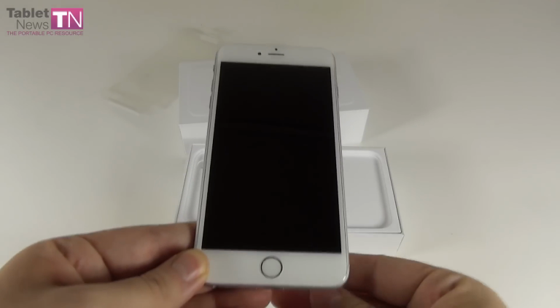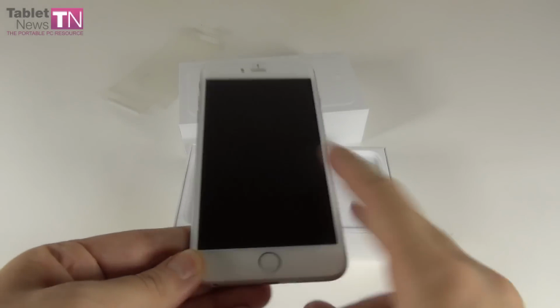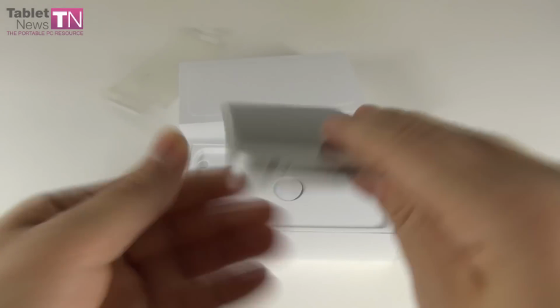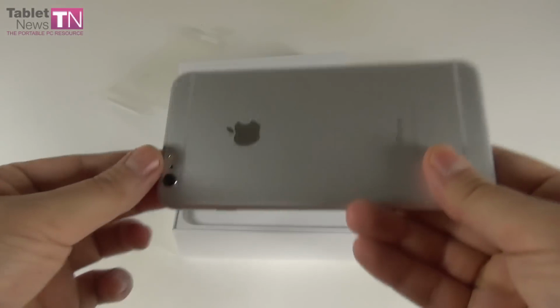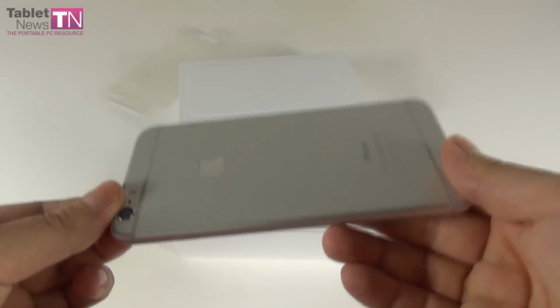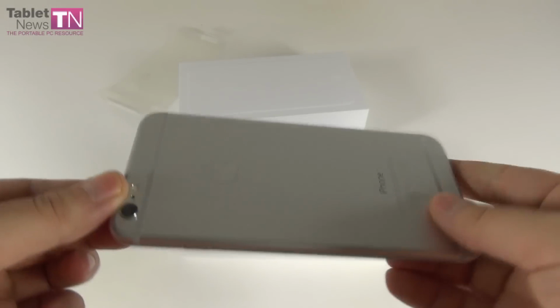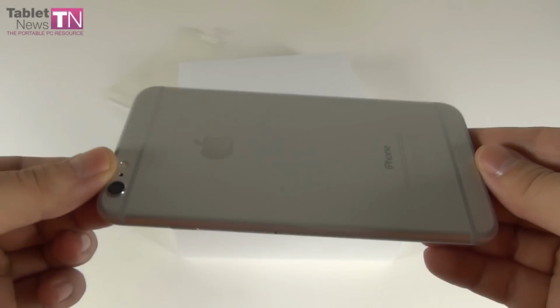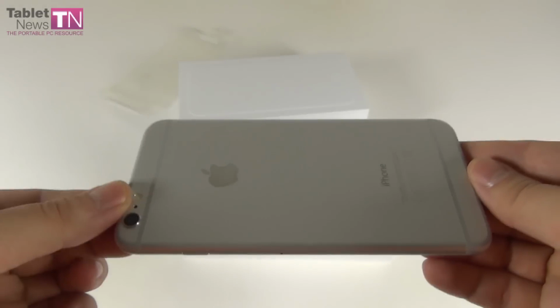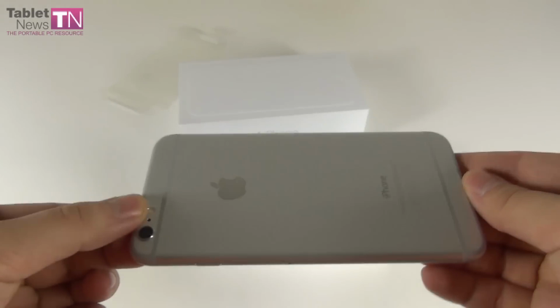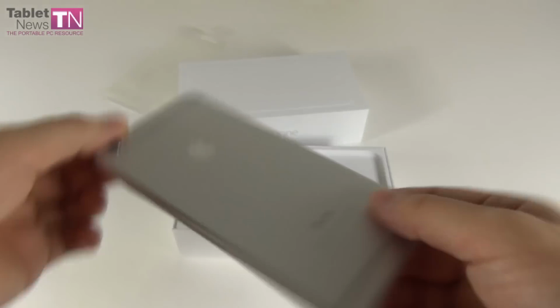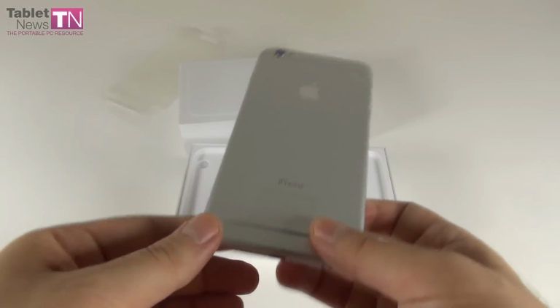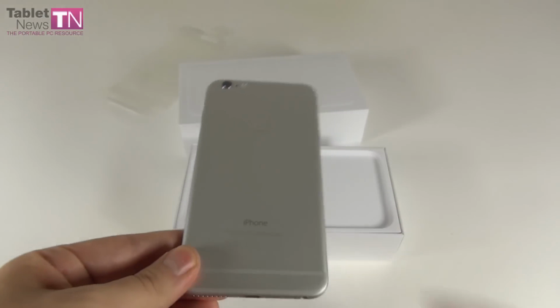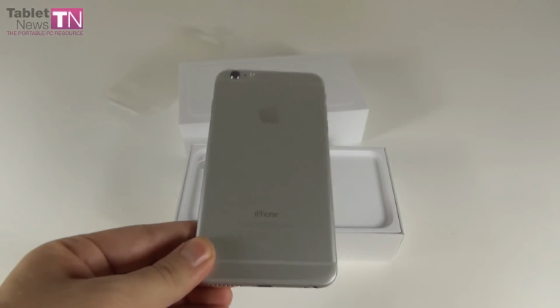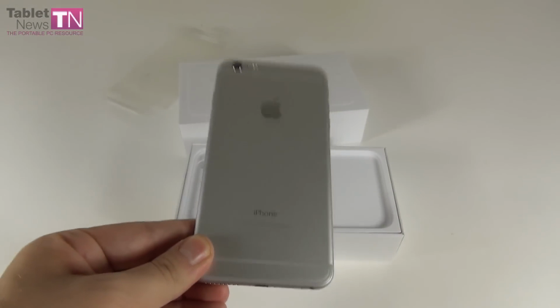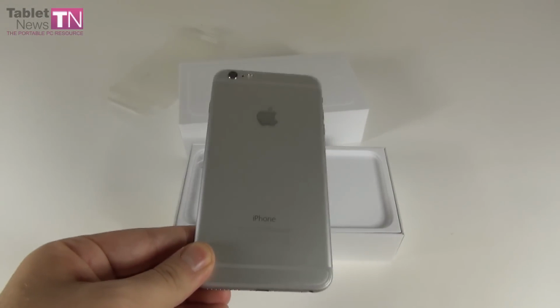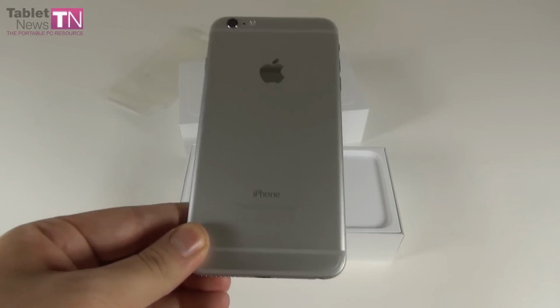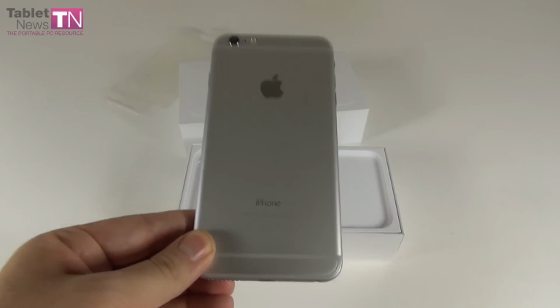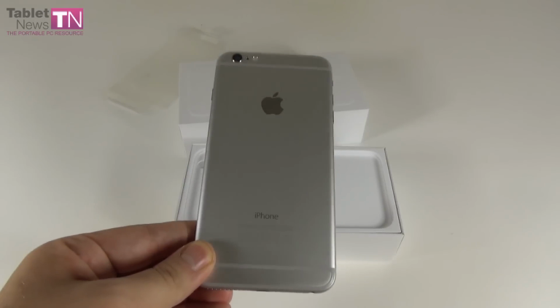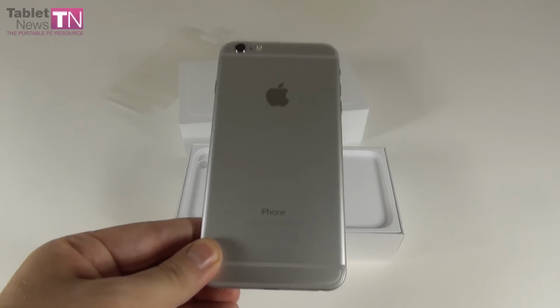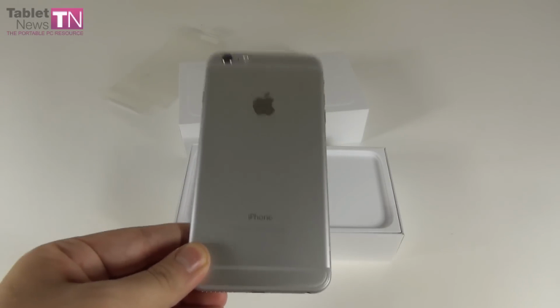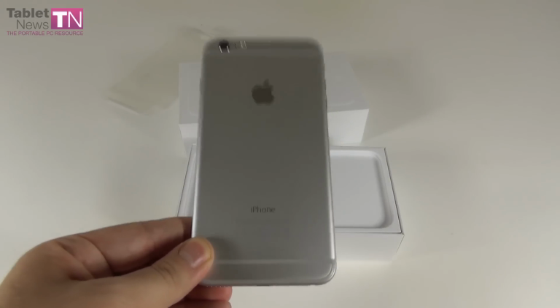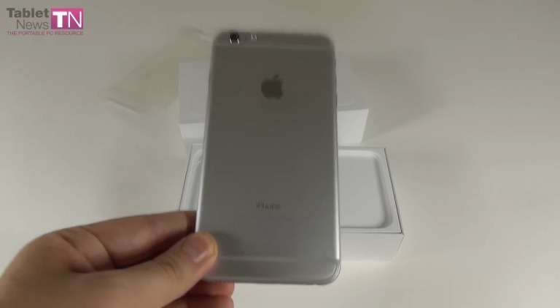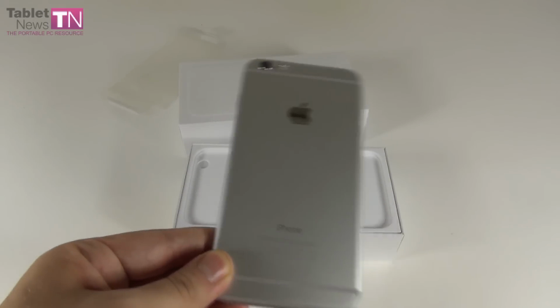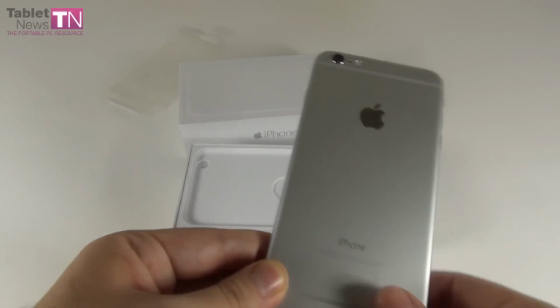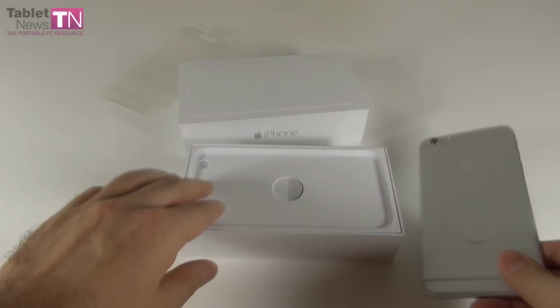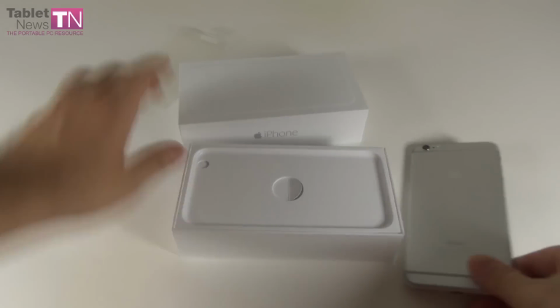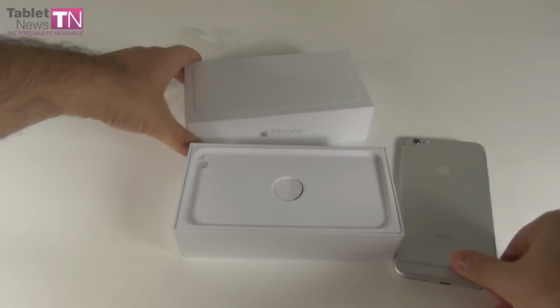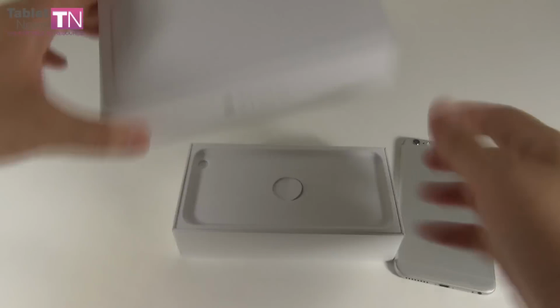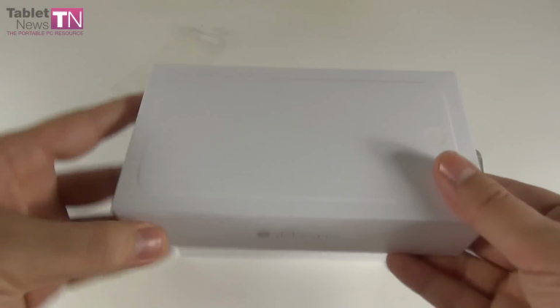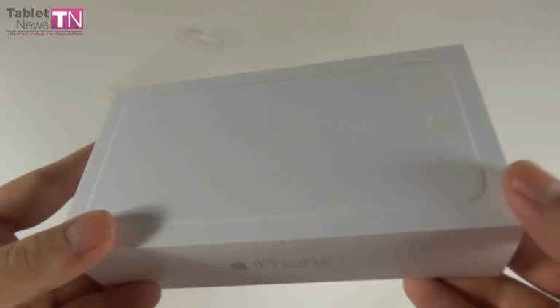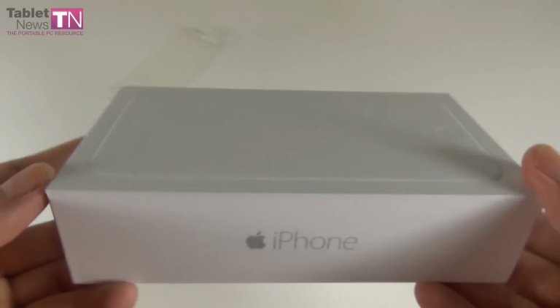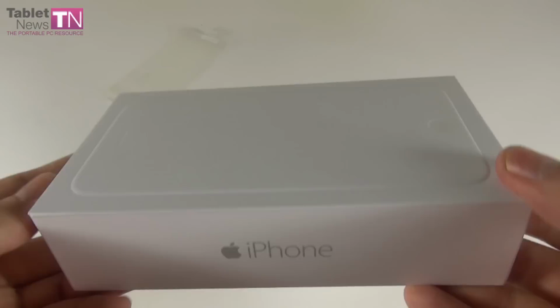This is the very first Apple phablet, the iPhone 6 Plus, and today you're going to see its unboxing here at tabletnews.com. It comes in silver, gold, or space grey. It has a very discreet box — it's almost mysterious and, frankly speaking, a bit ugly.